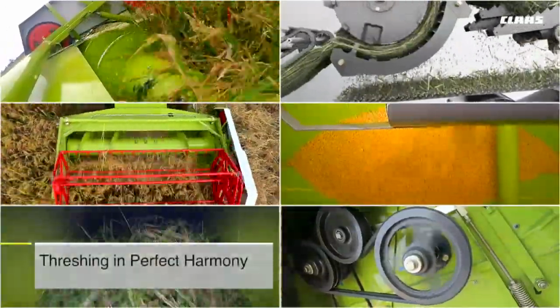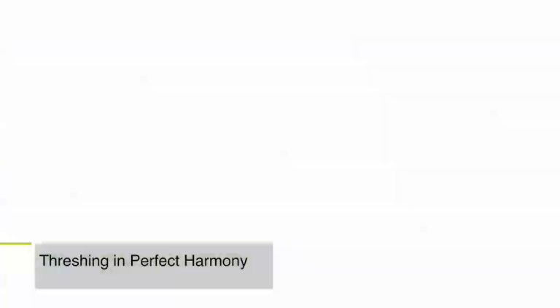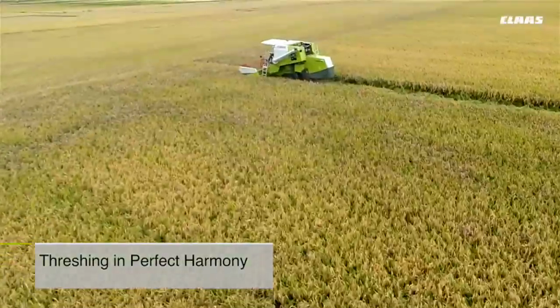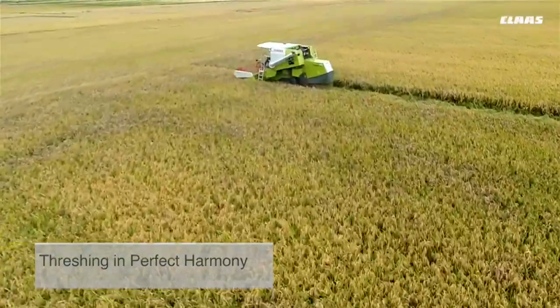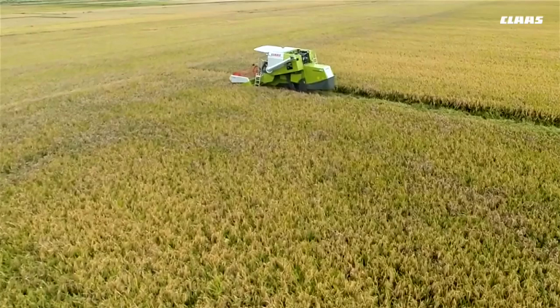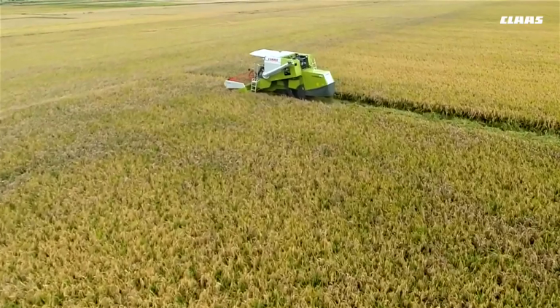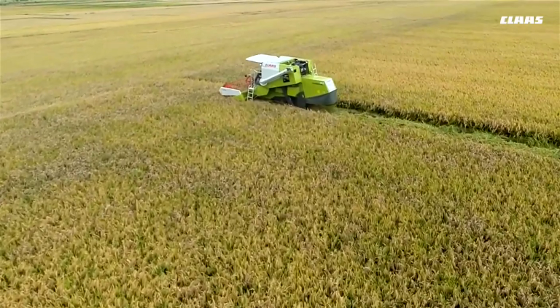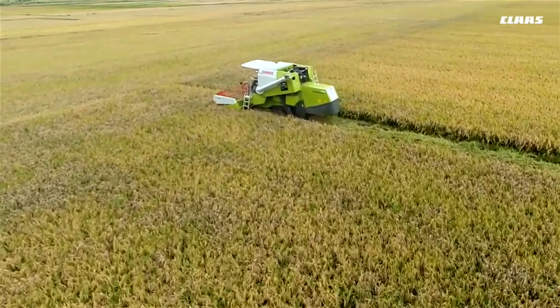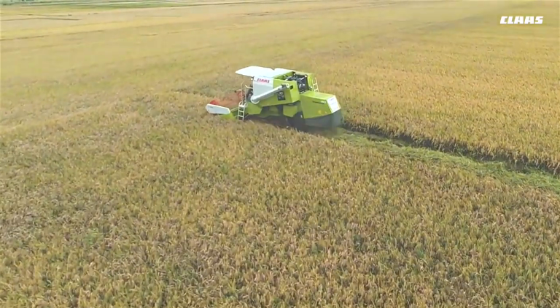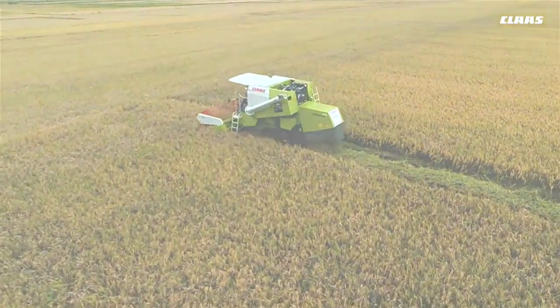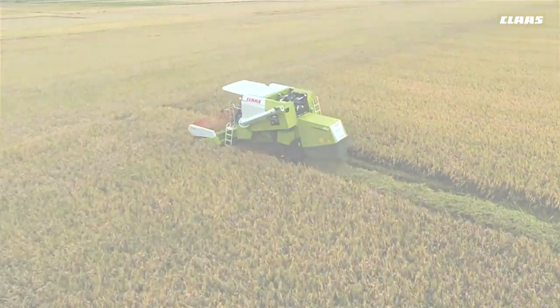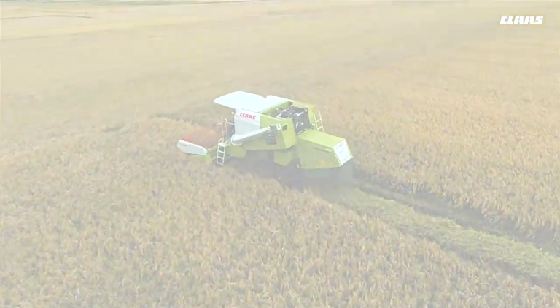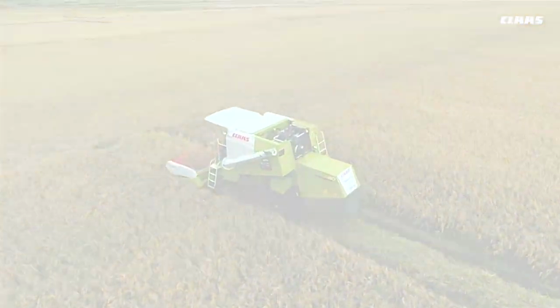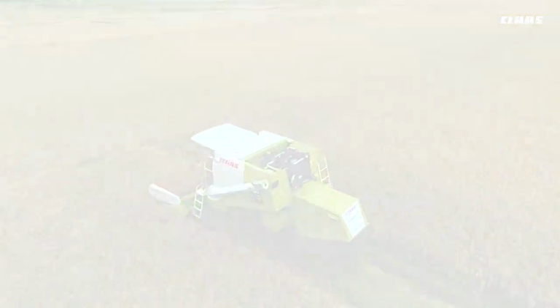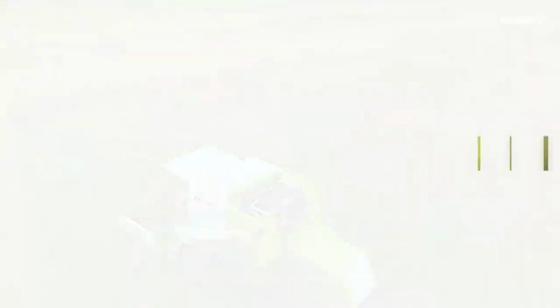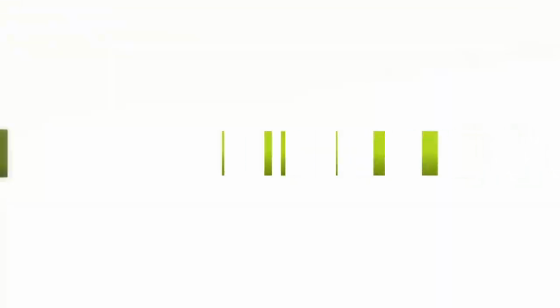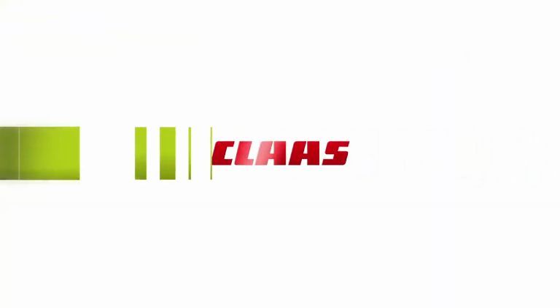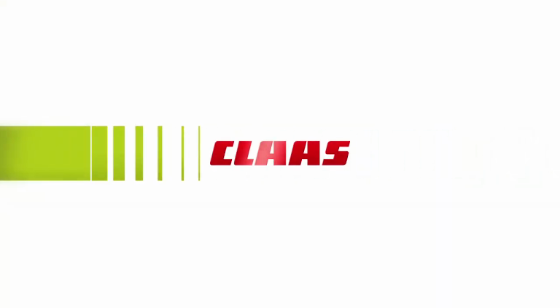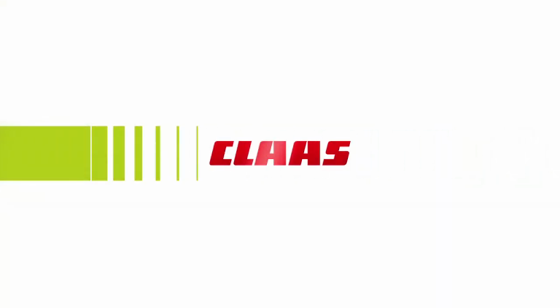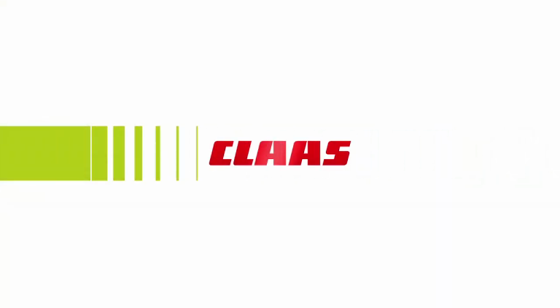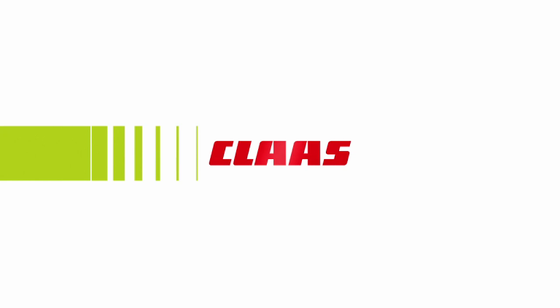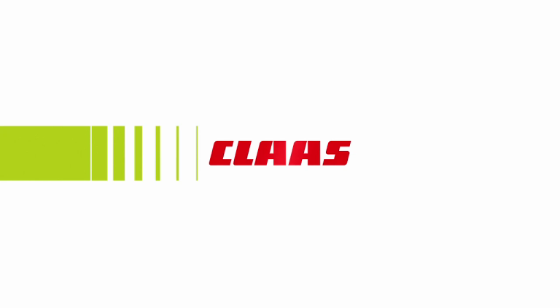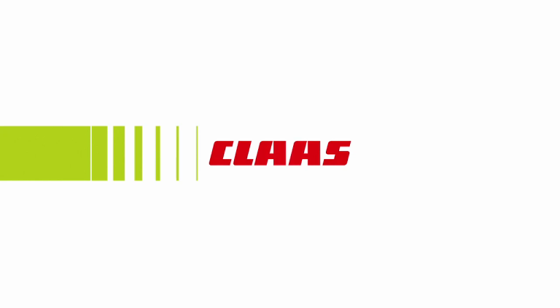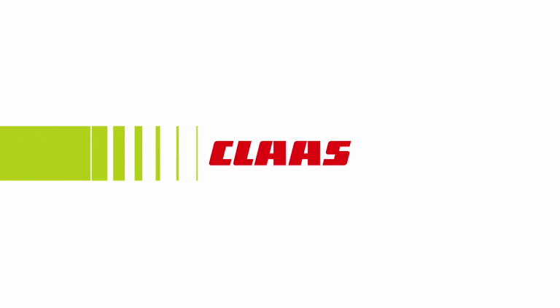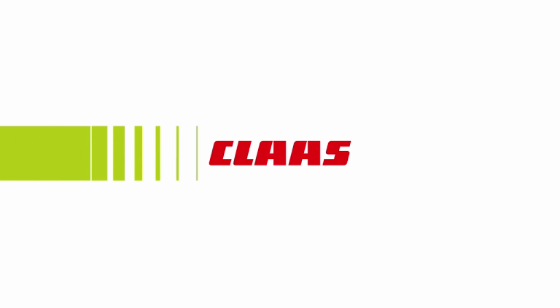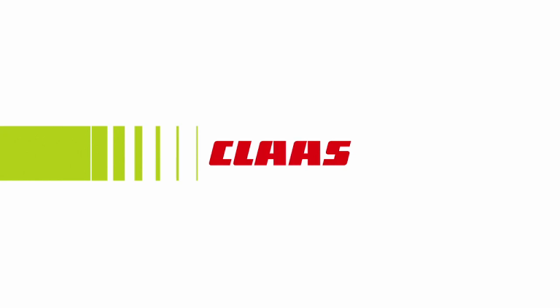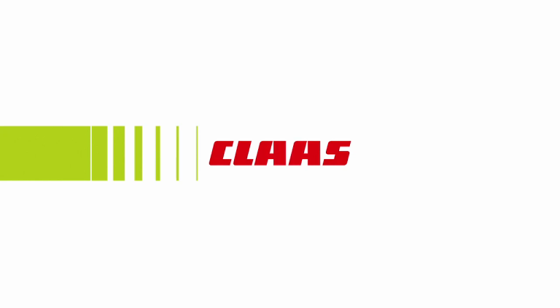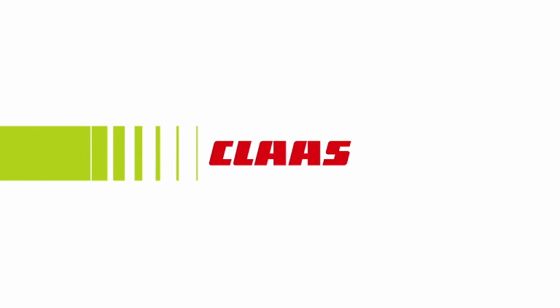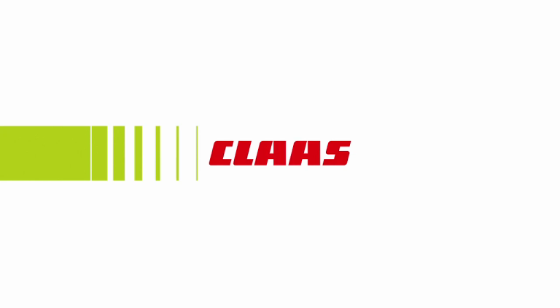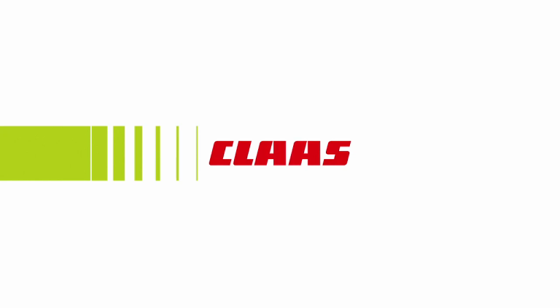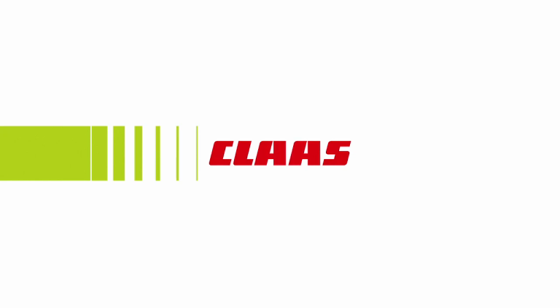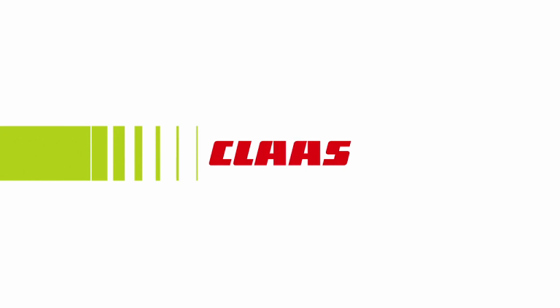A marvel of engineering and design, the CLAAS Dominator 40 is backed by reliable, responsive, professional, and technically competent customer service. Technology in action, power in motion — the CLAAS Dominator 40, threshing in perfect harmony.